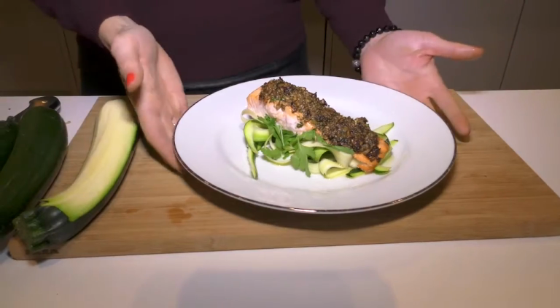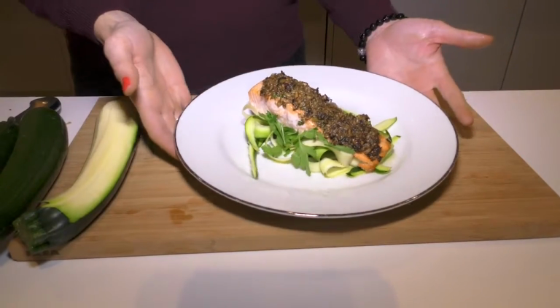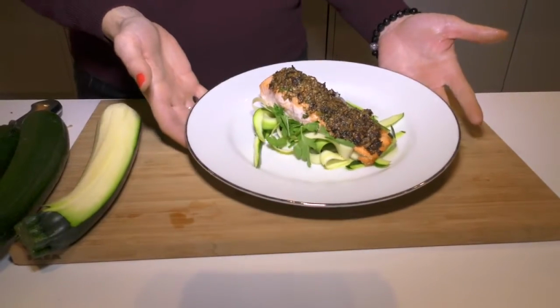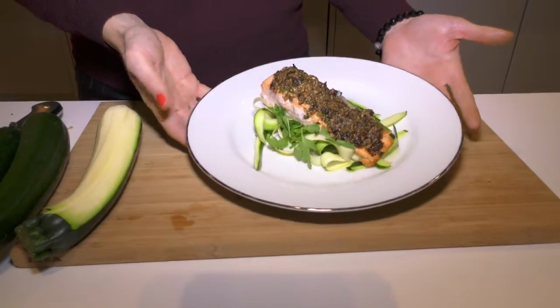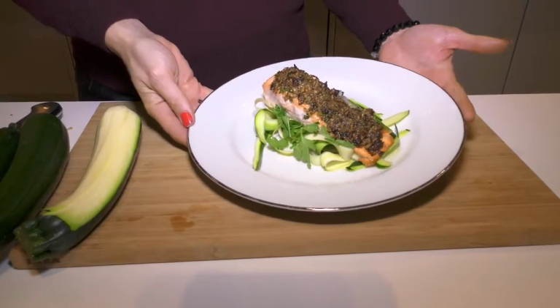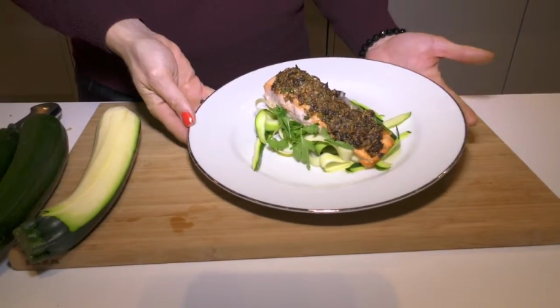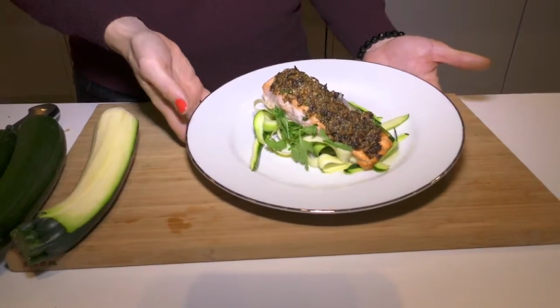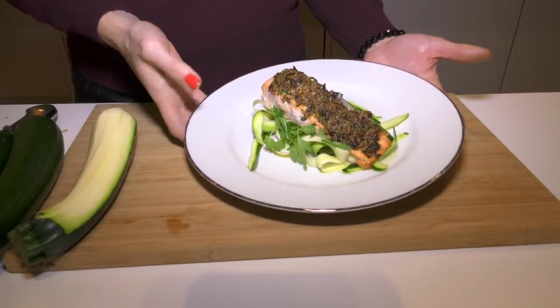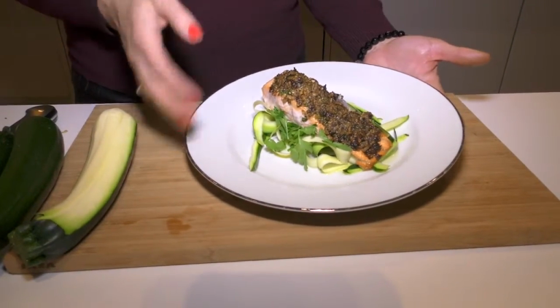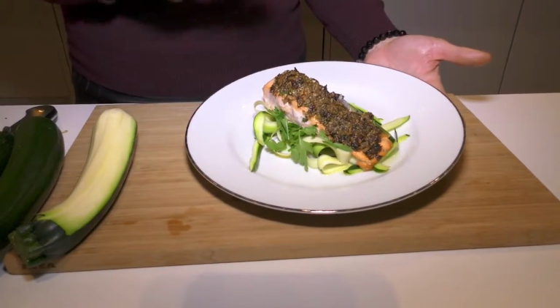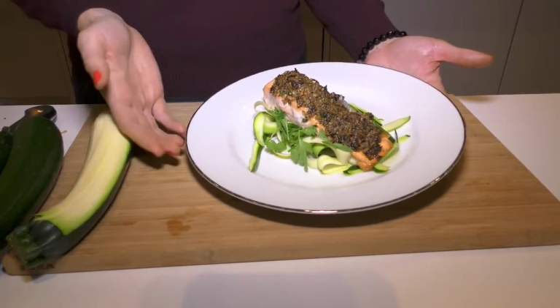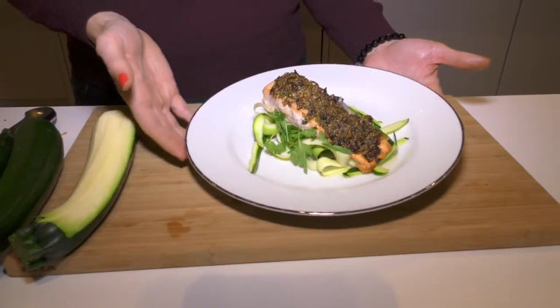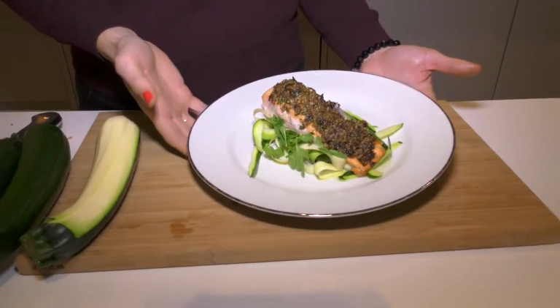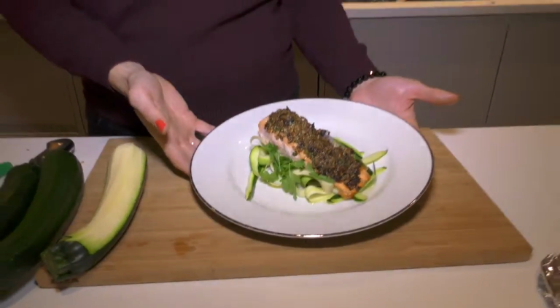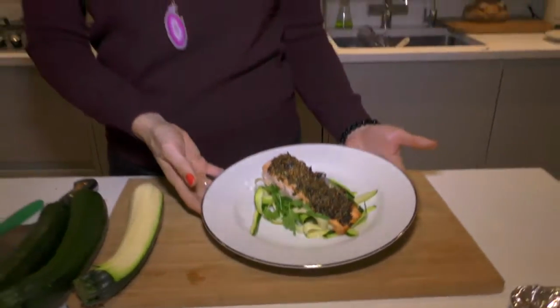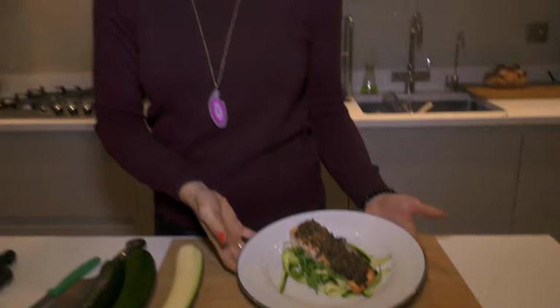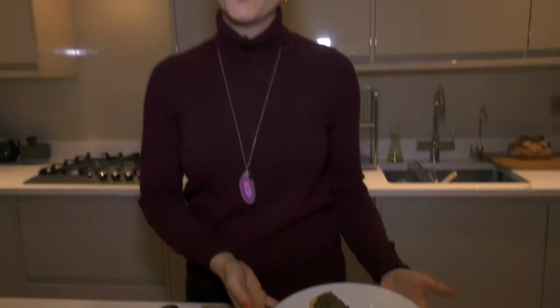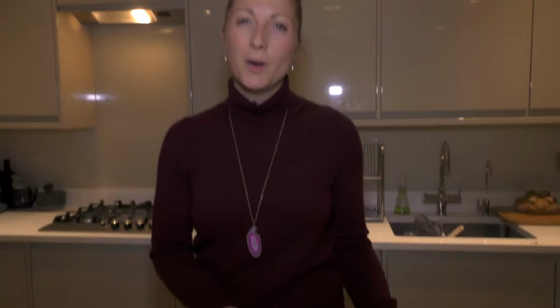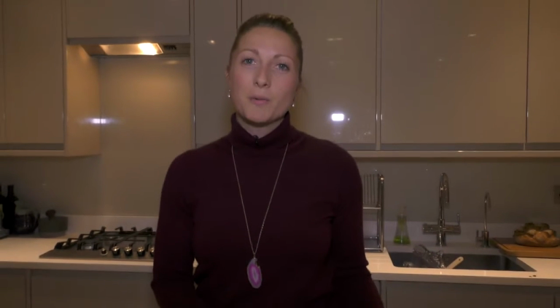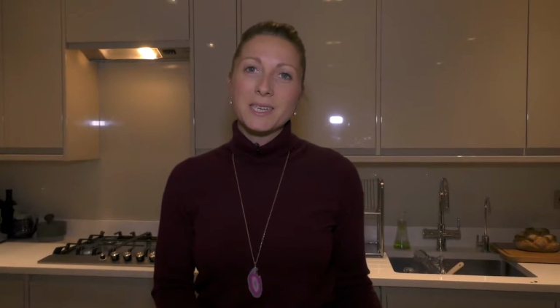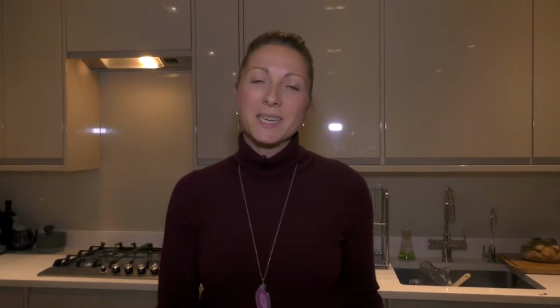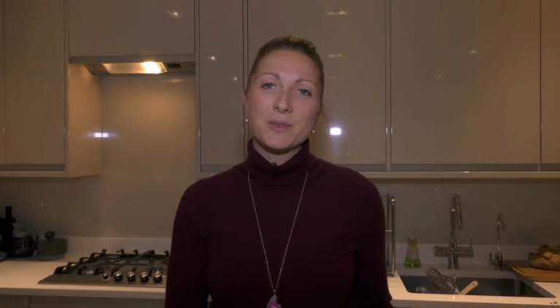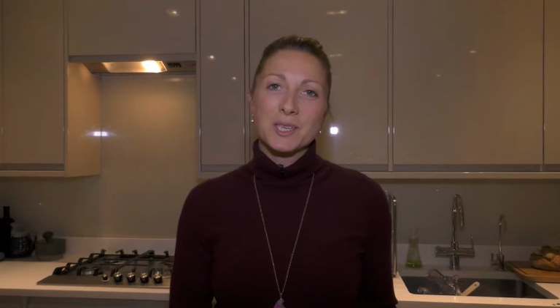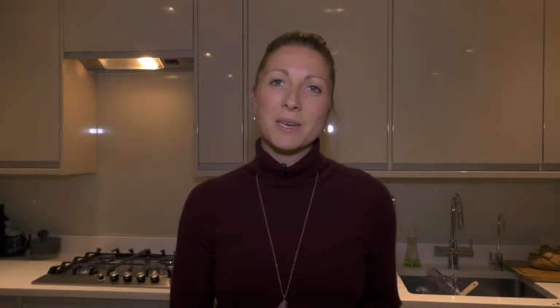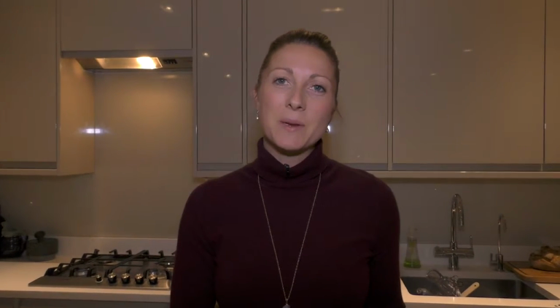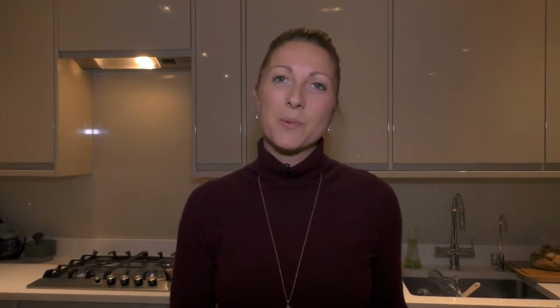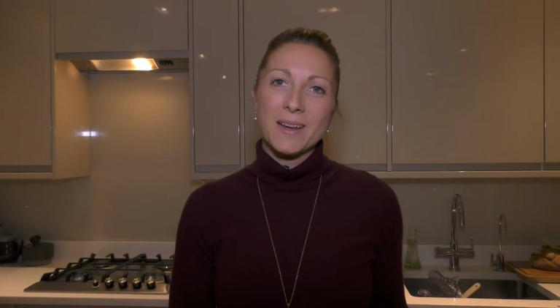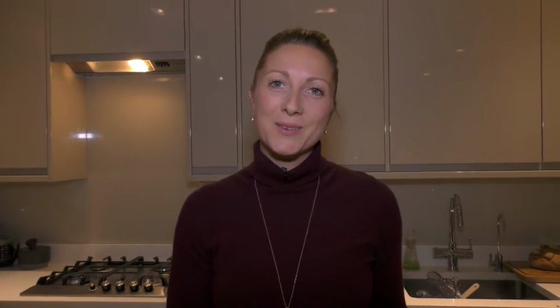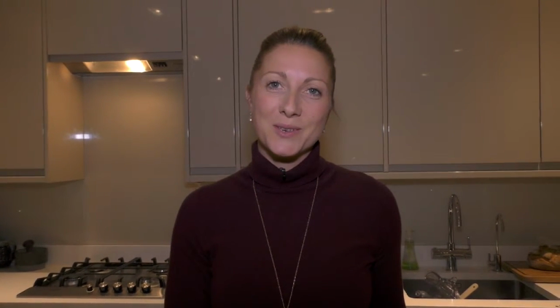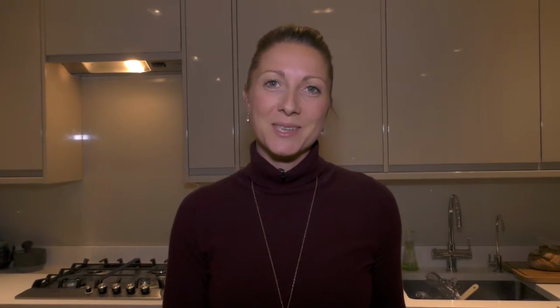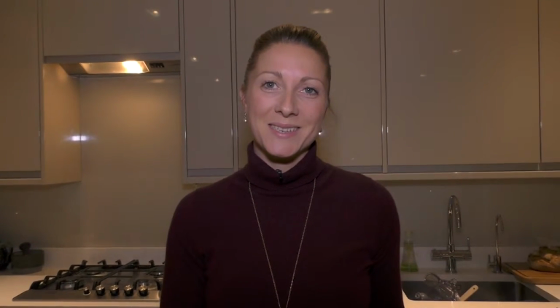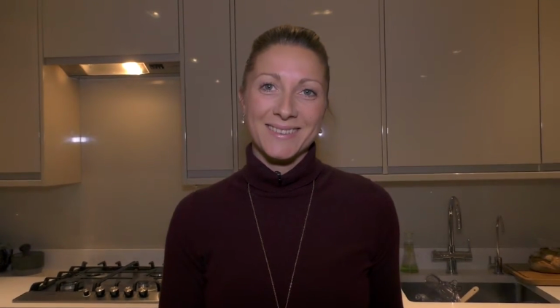And there you go — there you've got your walnut and parsley encrusted salmon, ready to give your system a little bit of a break after the Christmas season.